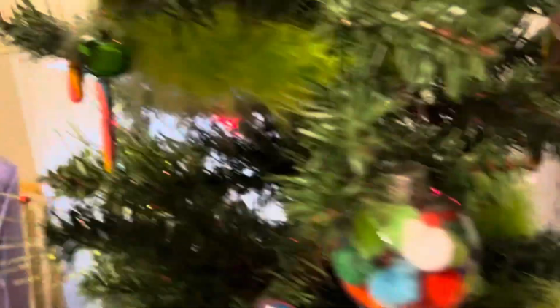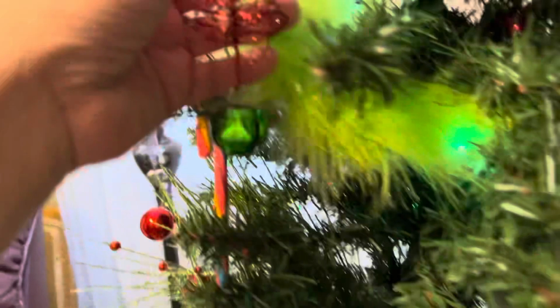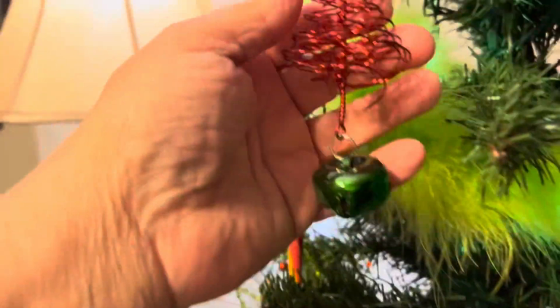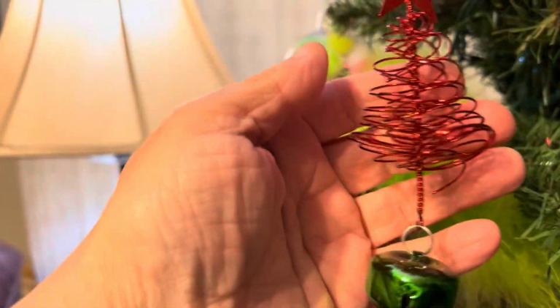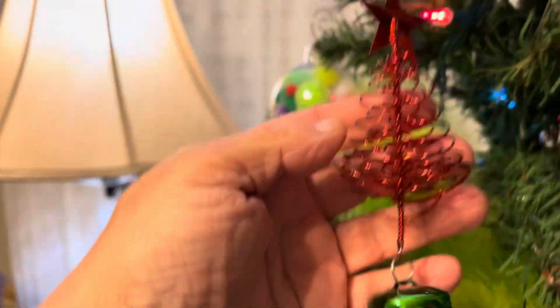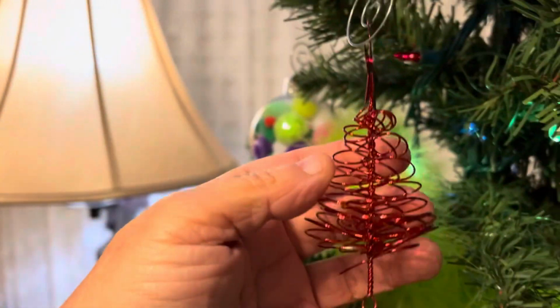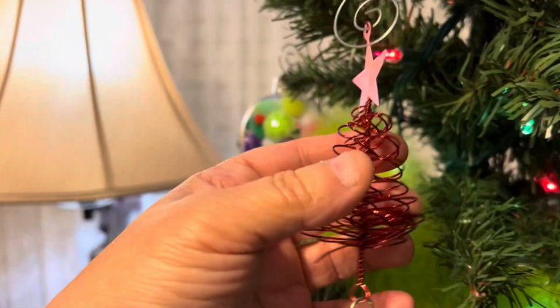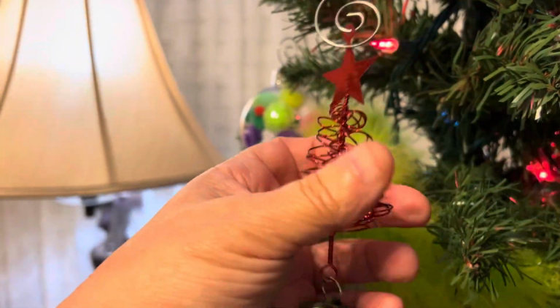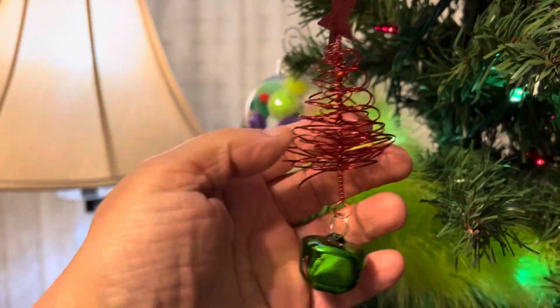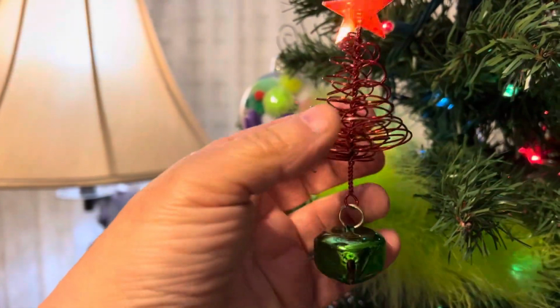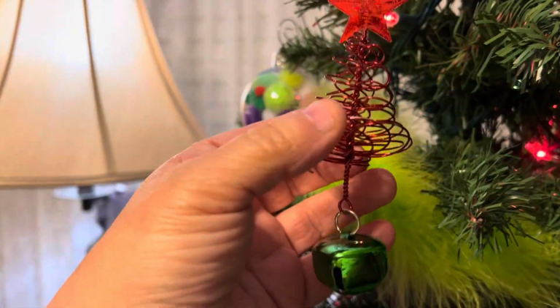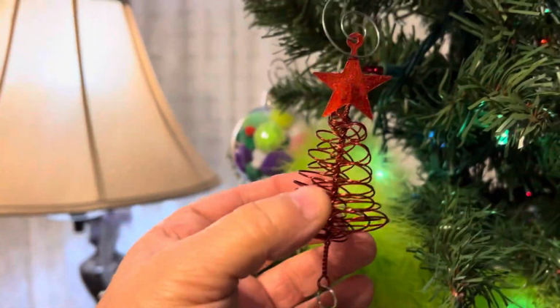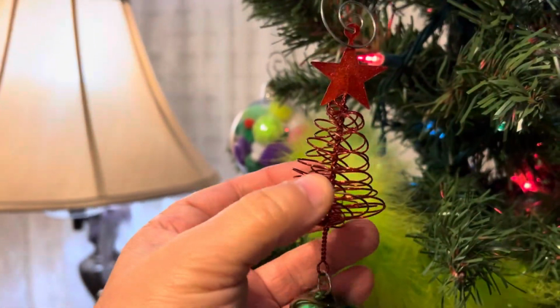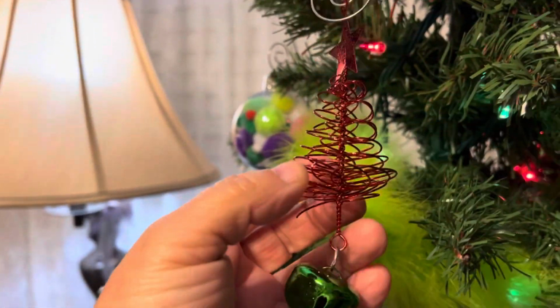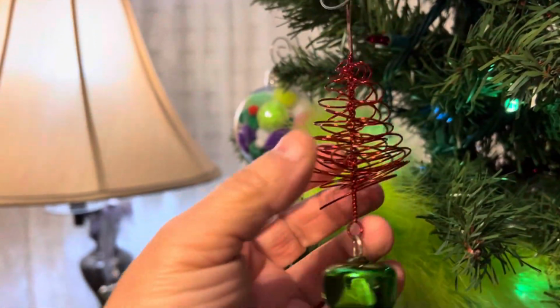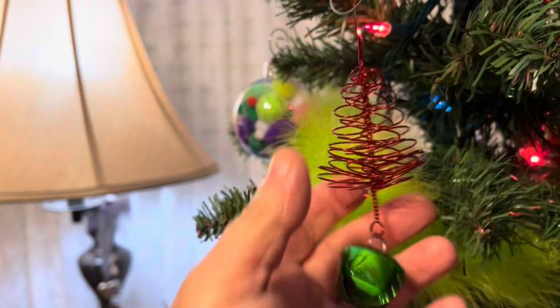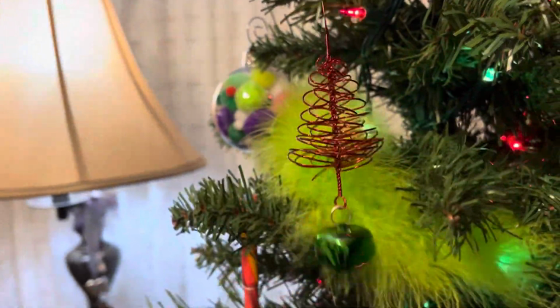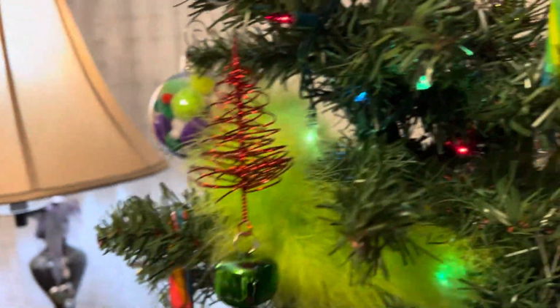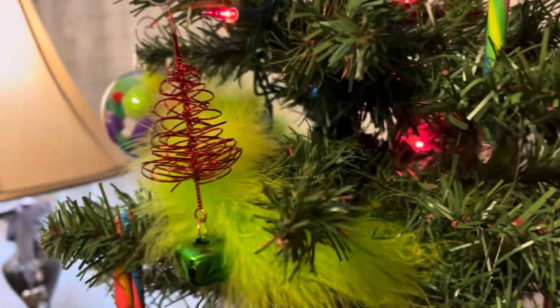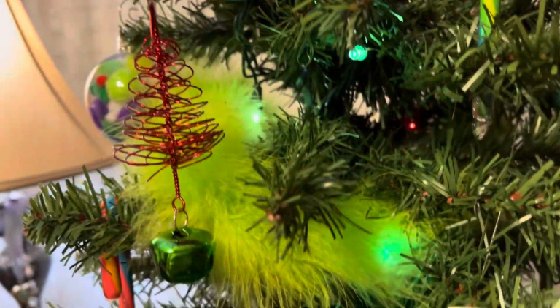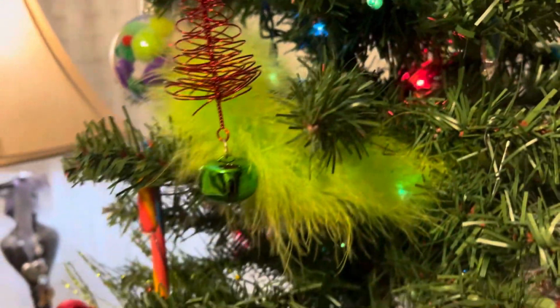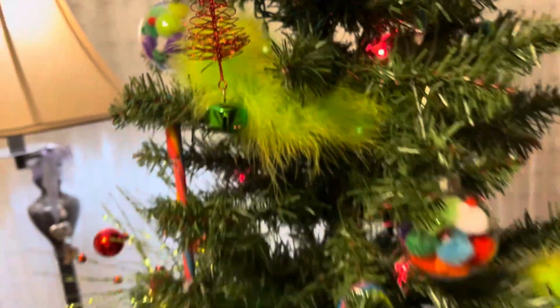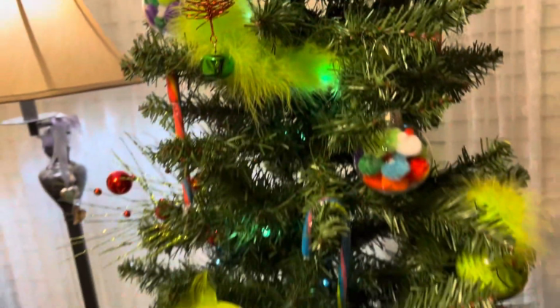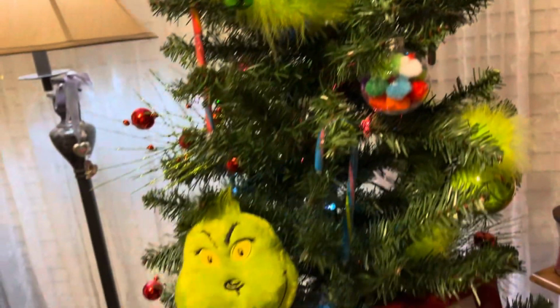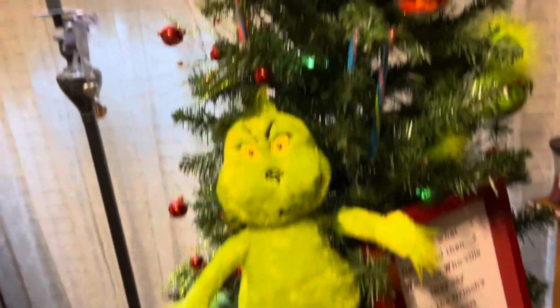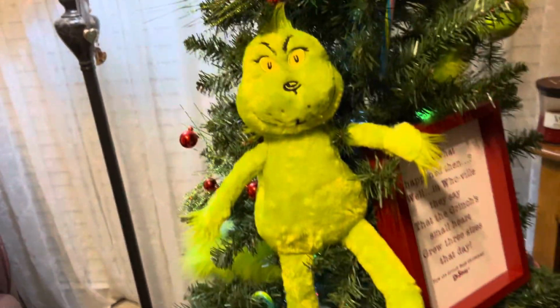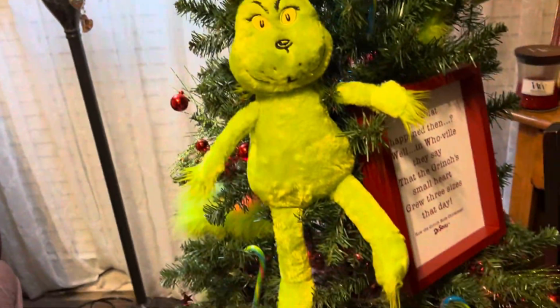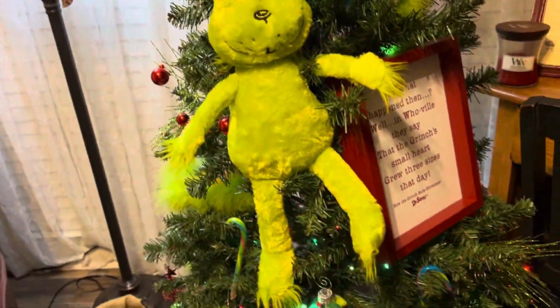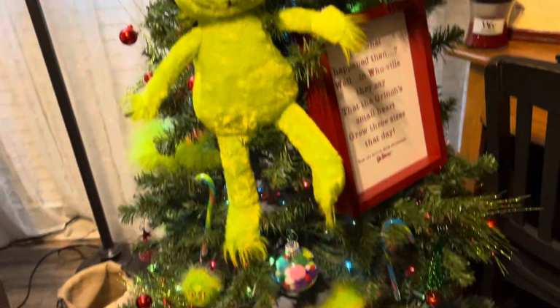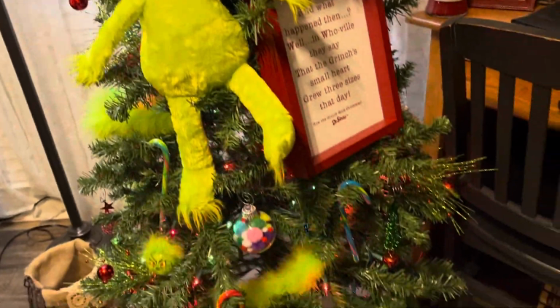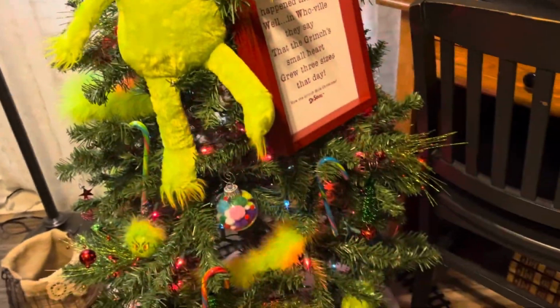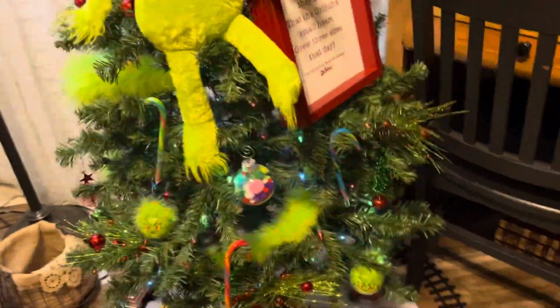I have these cute little Christmas trees — I don't remember where I got these, but I think it was the Dollar Tree a year ago. And so that's how I decorated the Grinch tree.